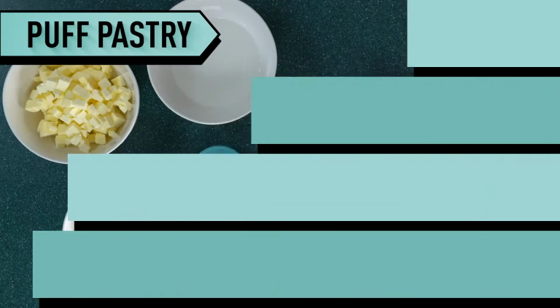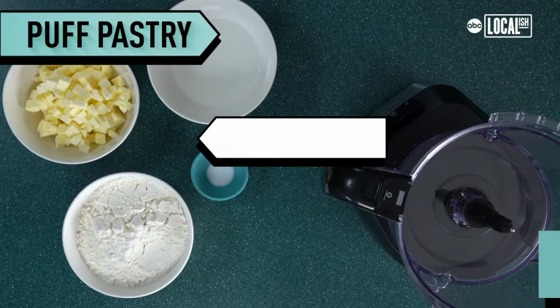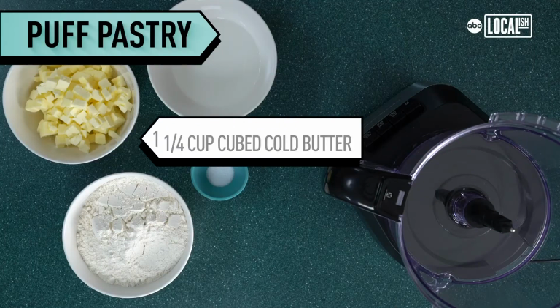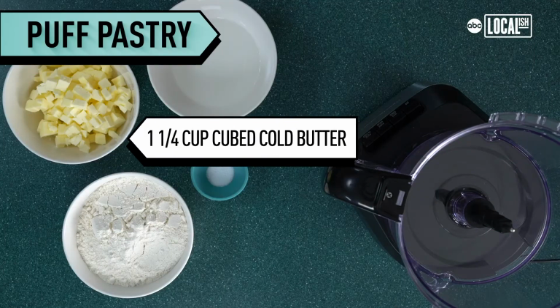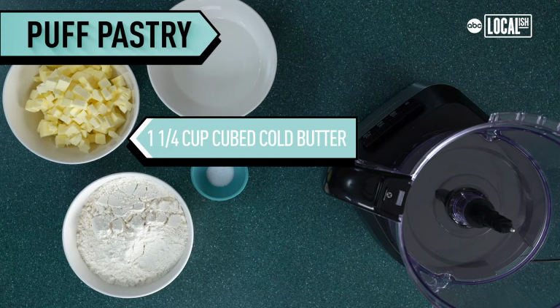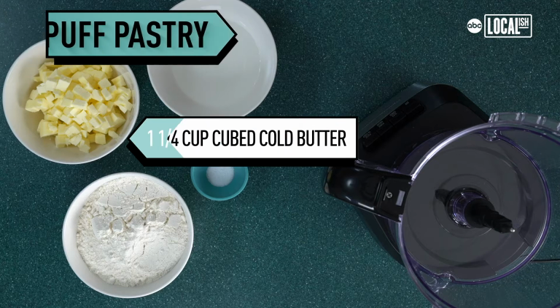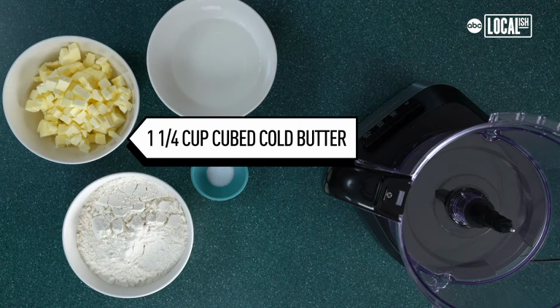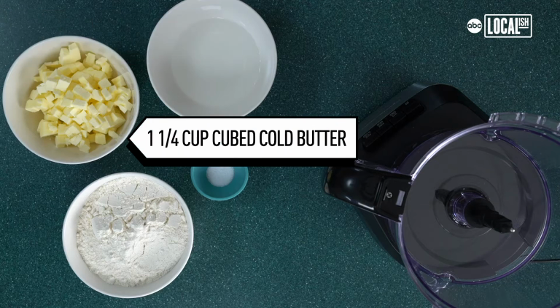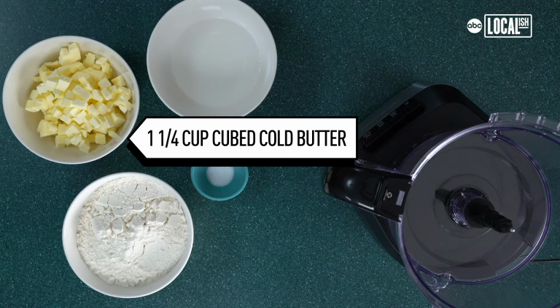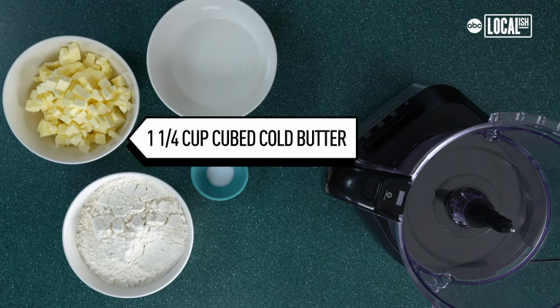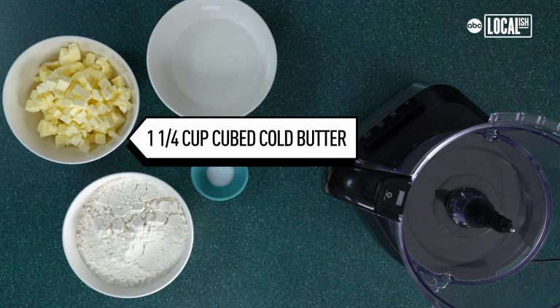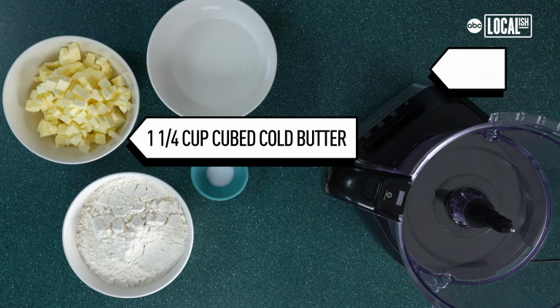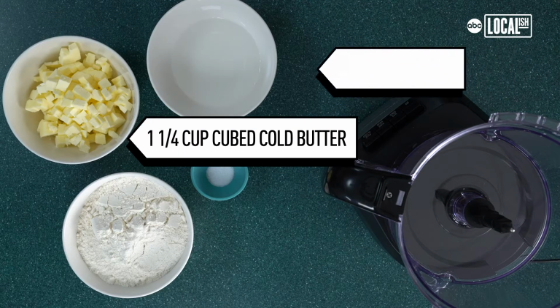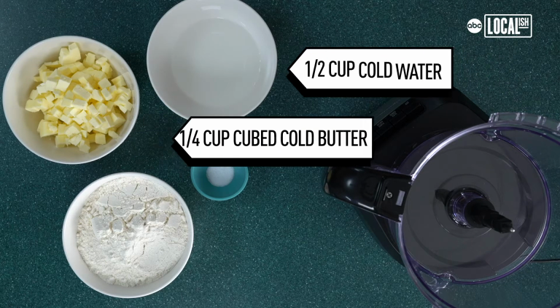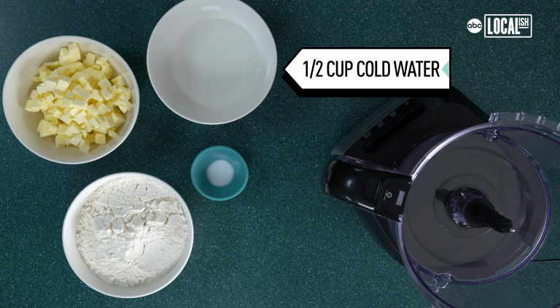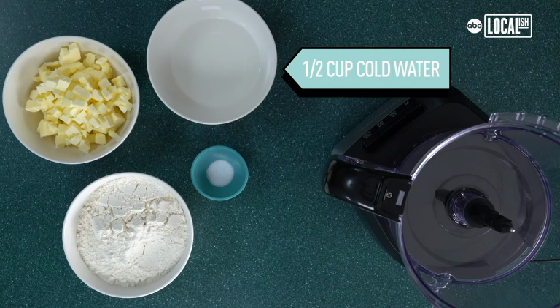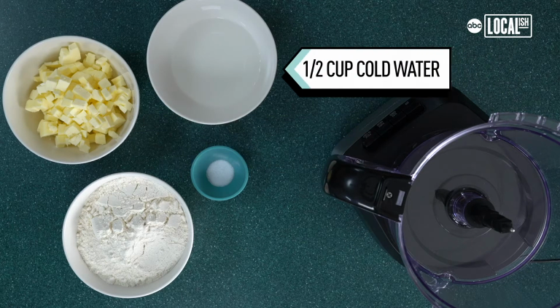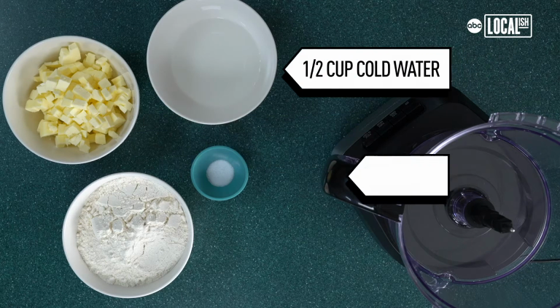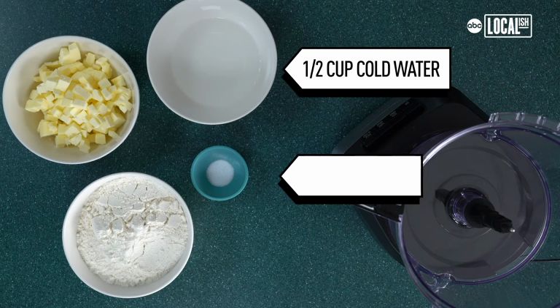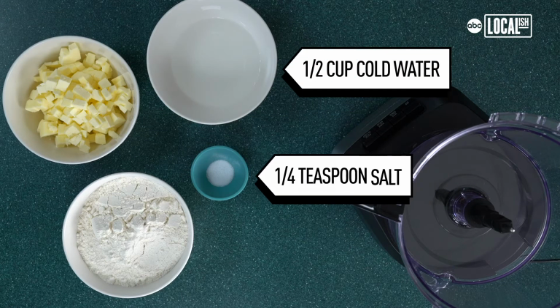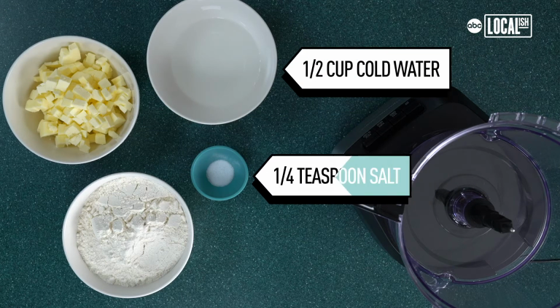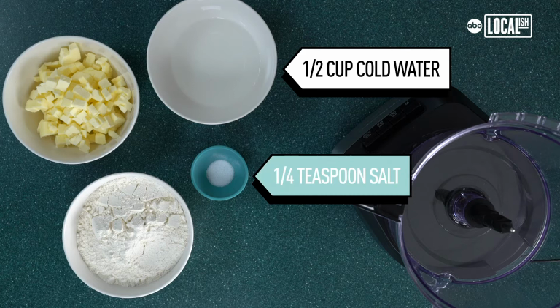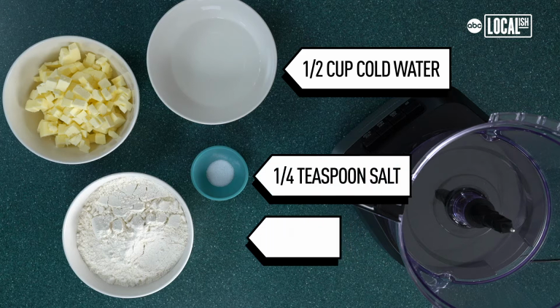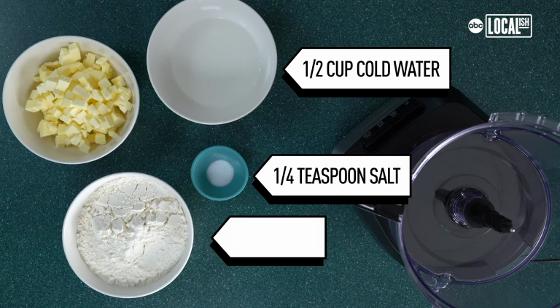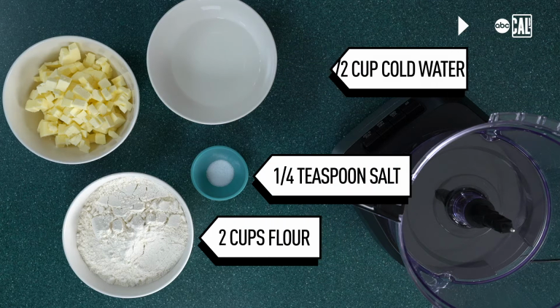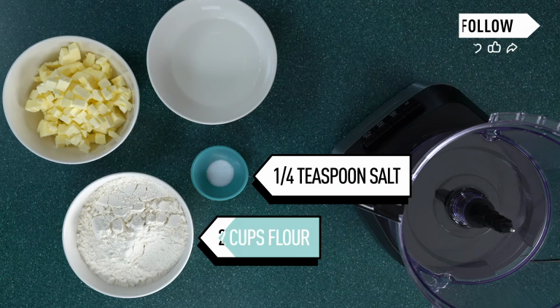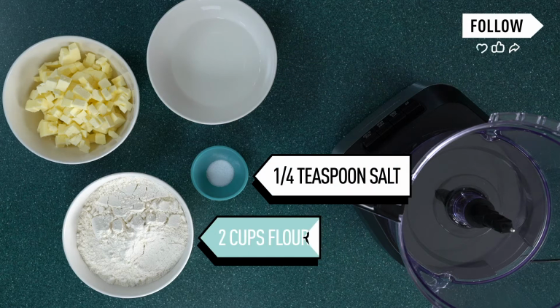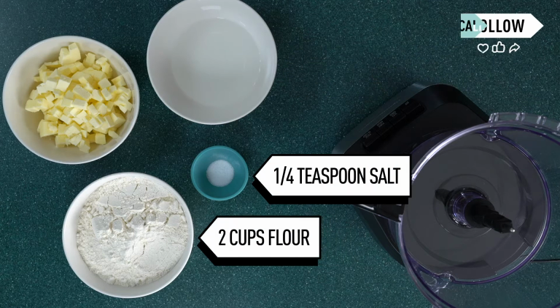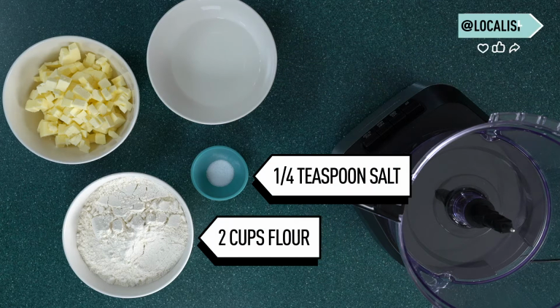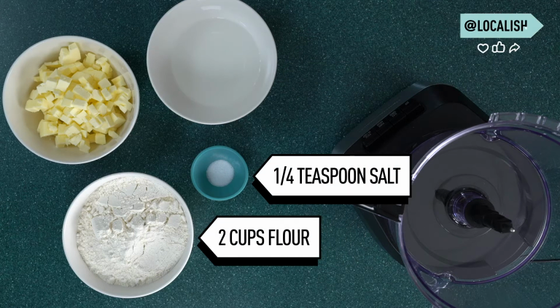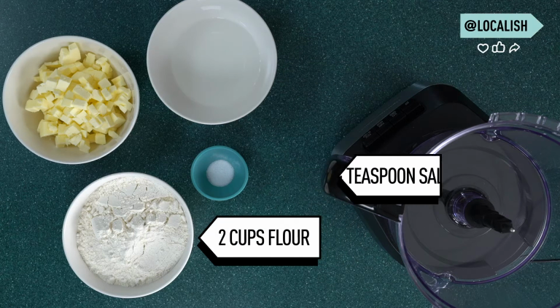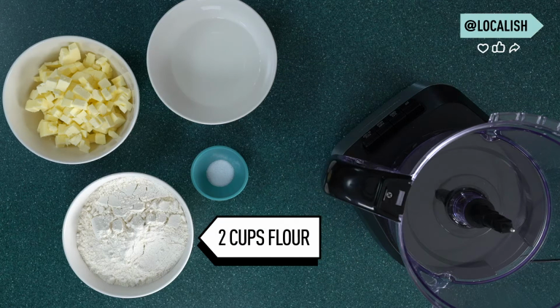For the puff pastry, you're going to need one and one-fourth cup of very cold butter, a half a cup of very cold water, one-fourth teaspoon of salt, and two cups of all-purpose flour.